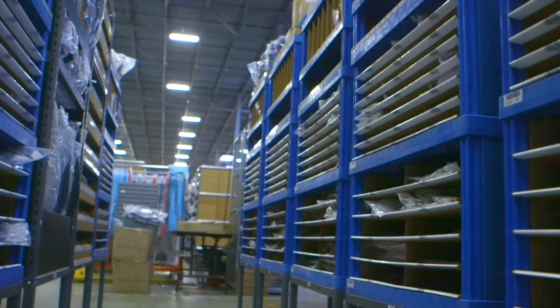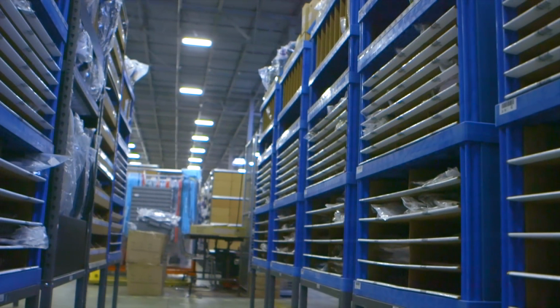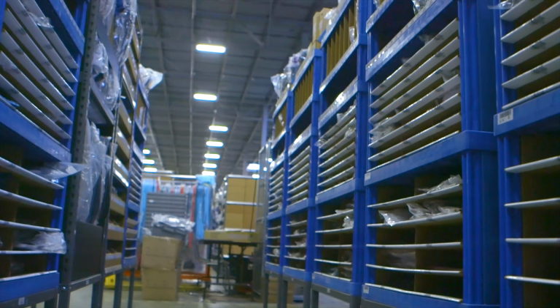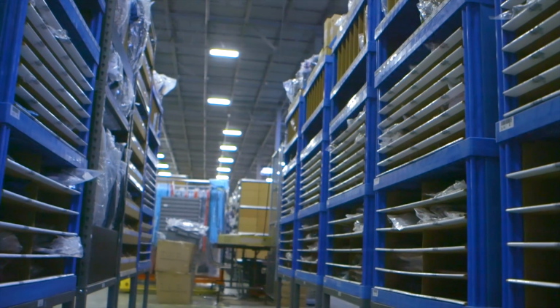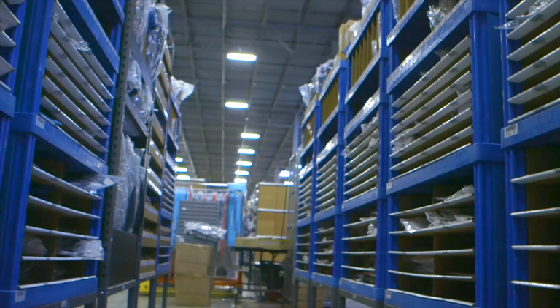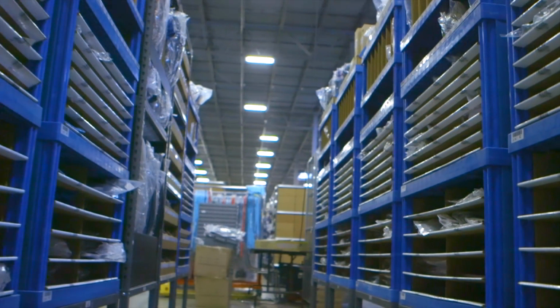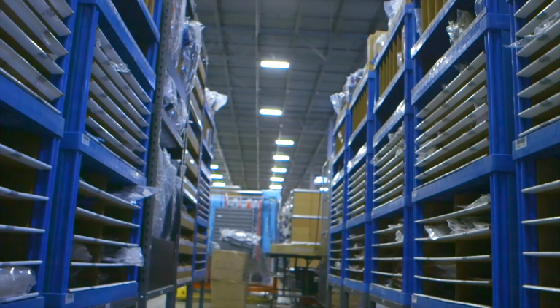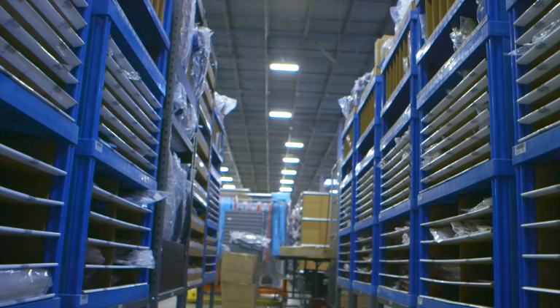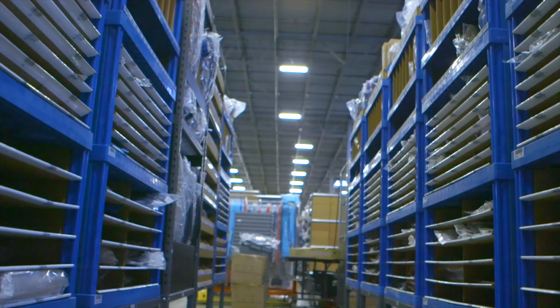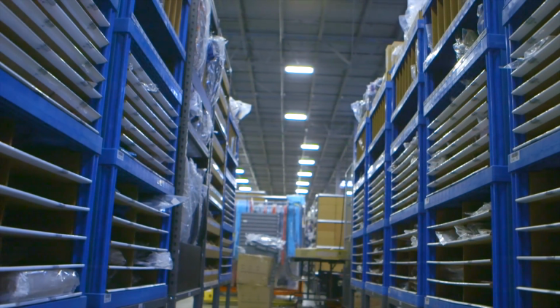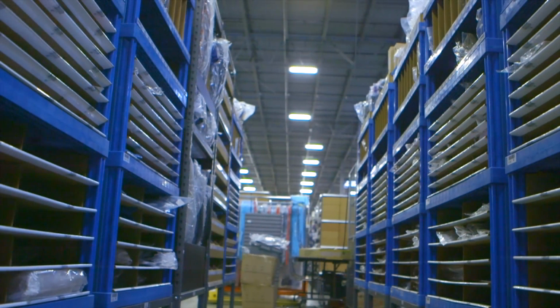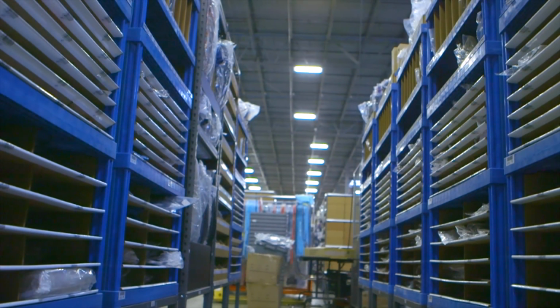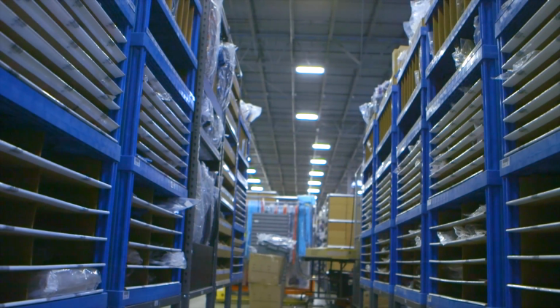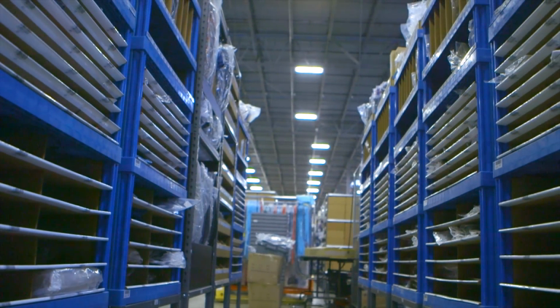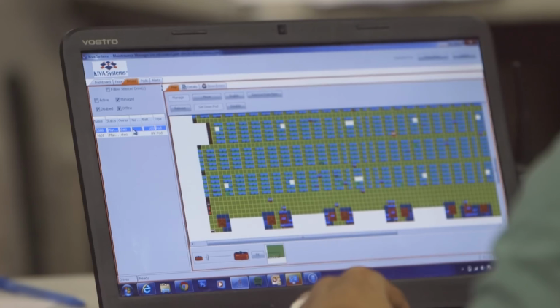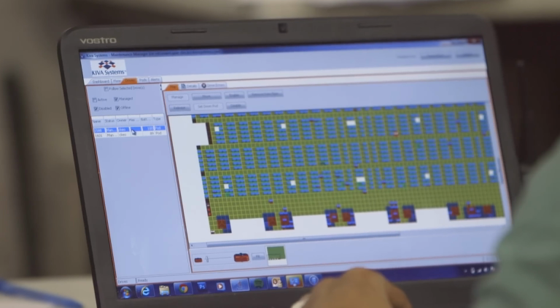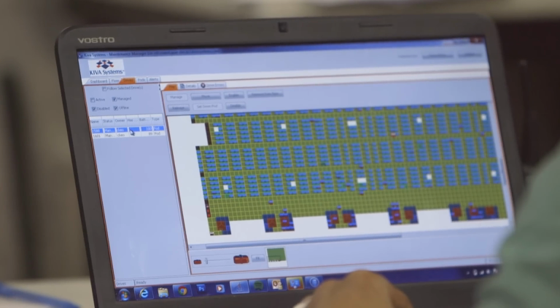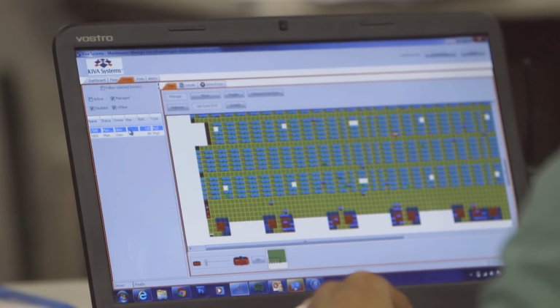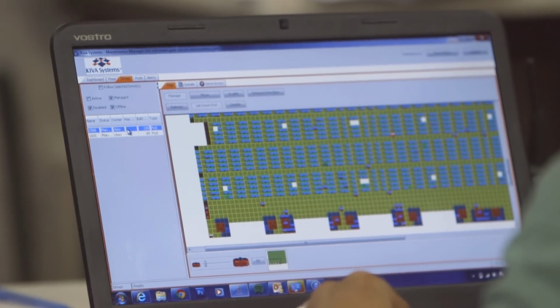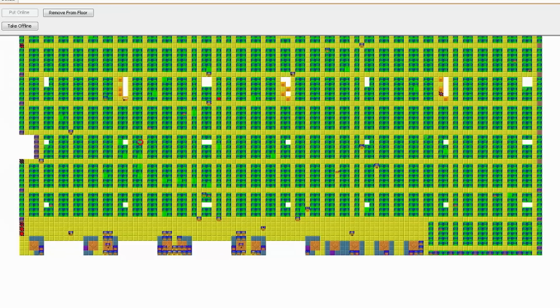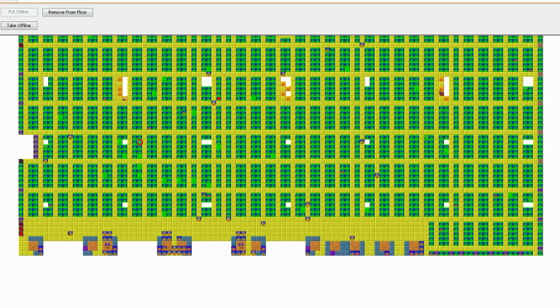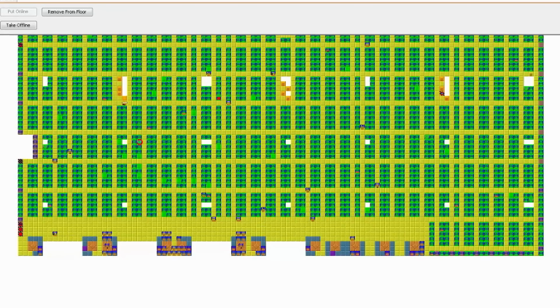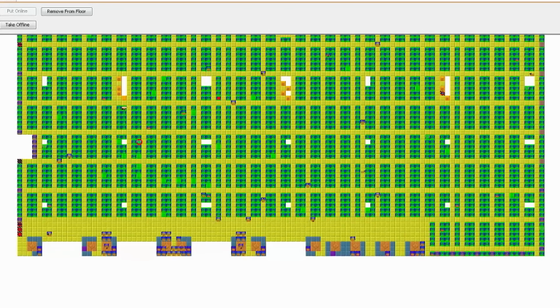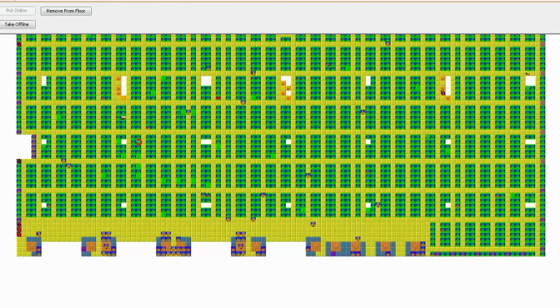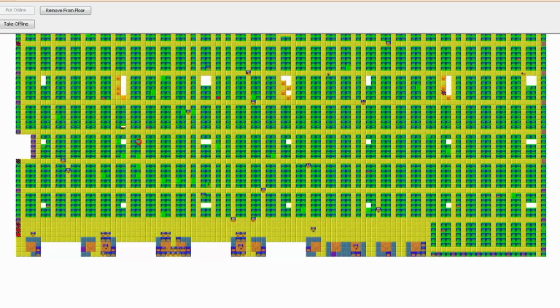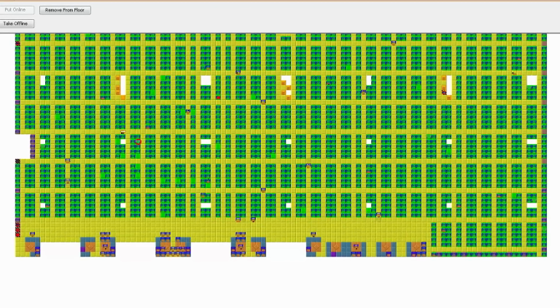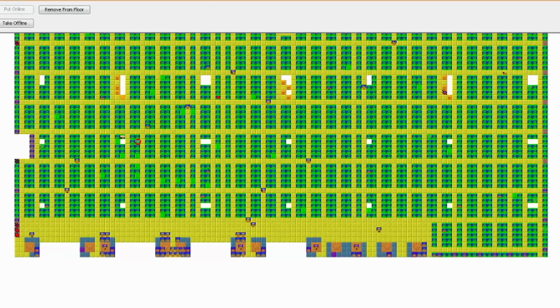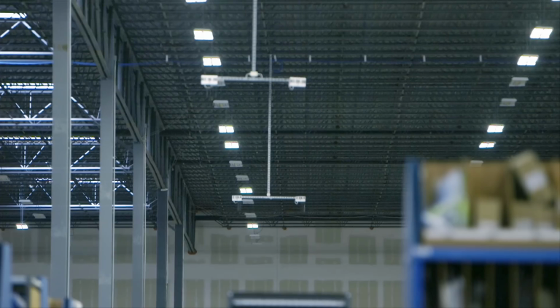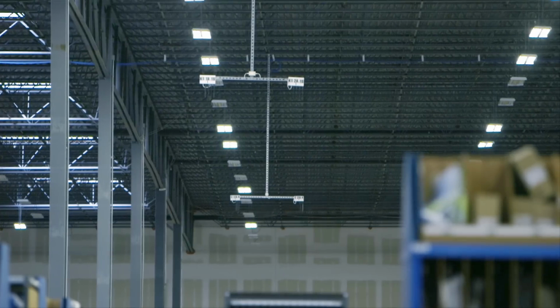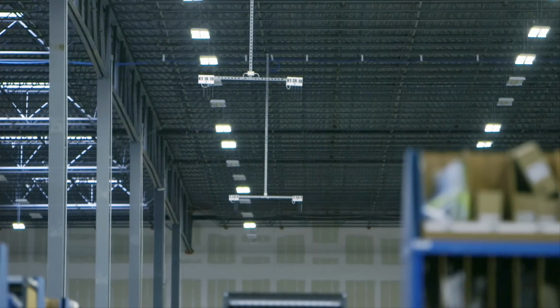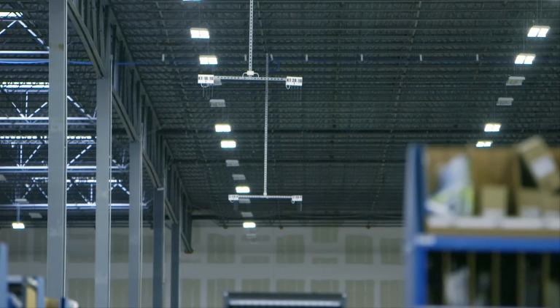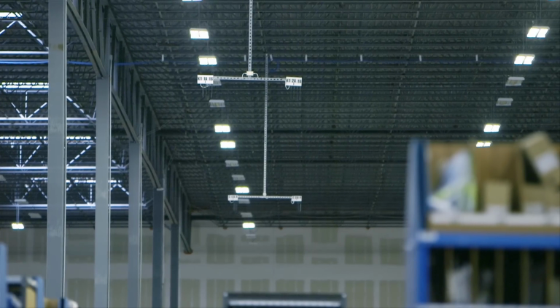When you buy something online, your order enters the Keeva database. The software locates the robot closest to your item and directs her to retrieve it.